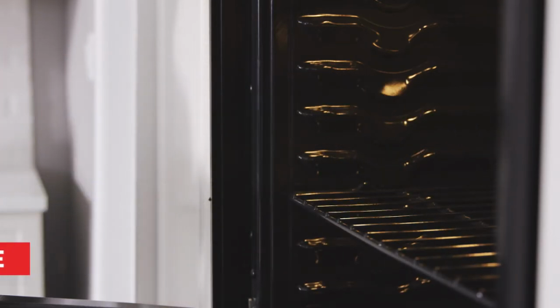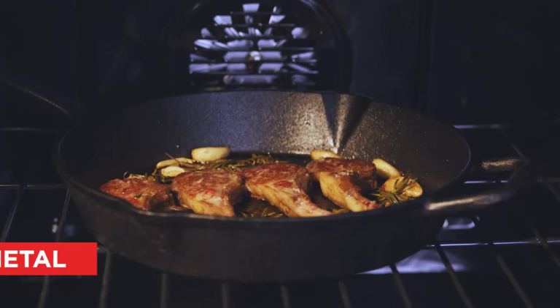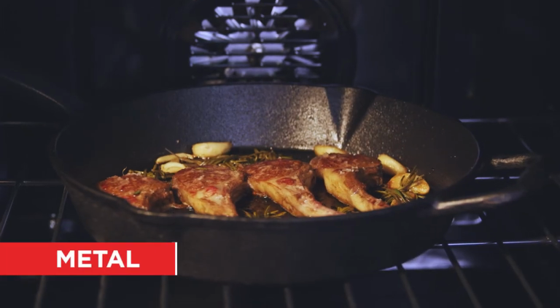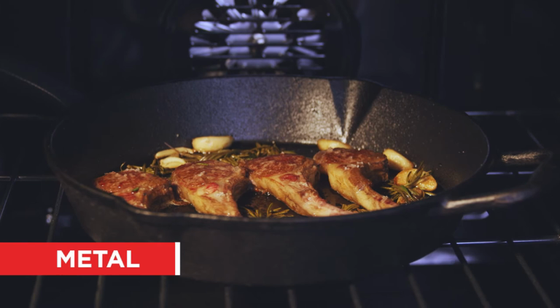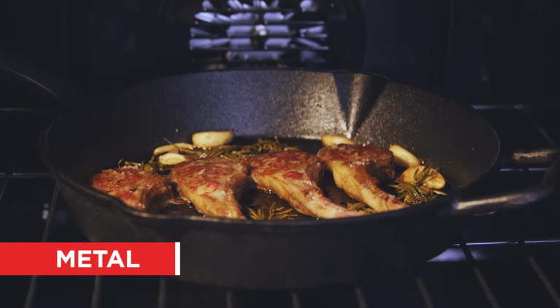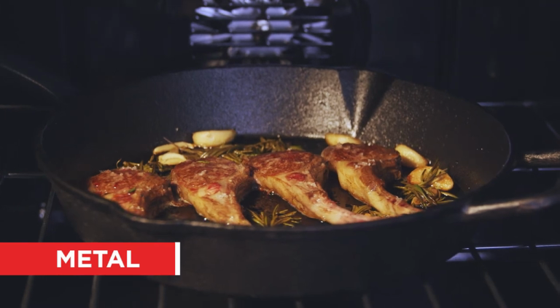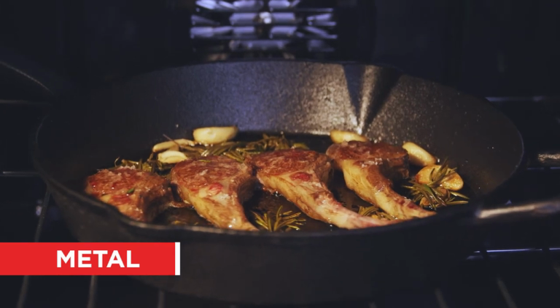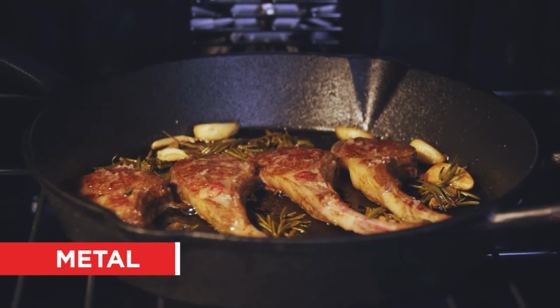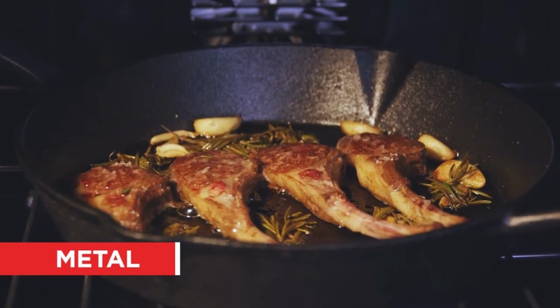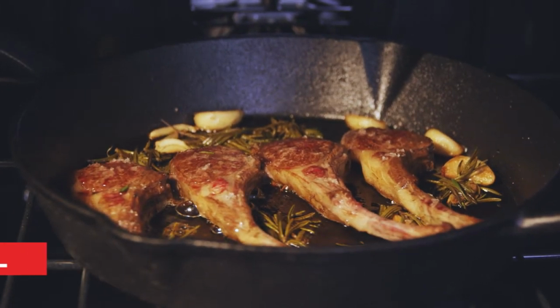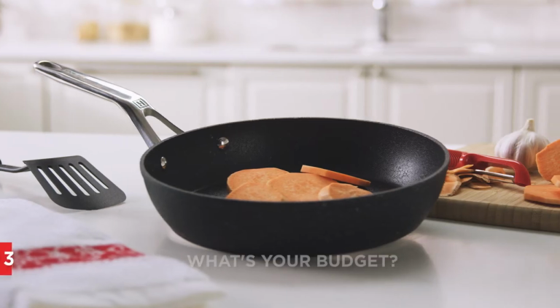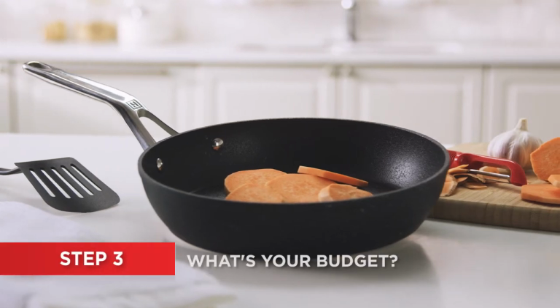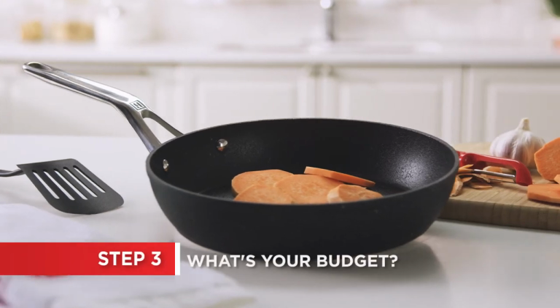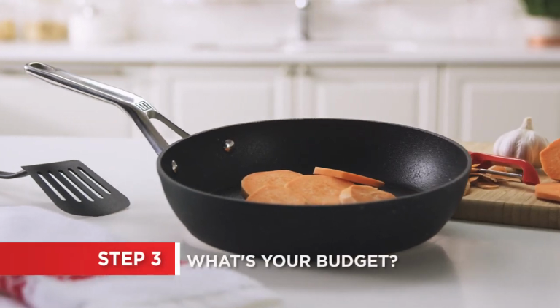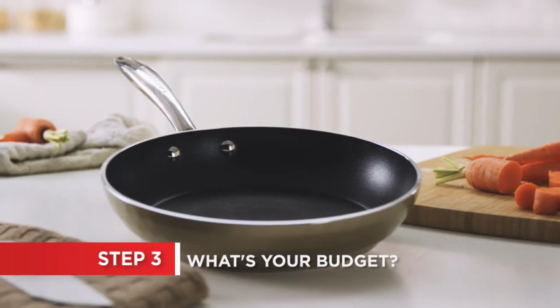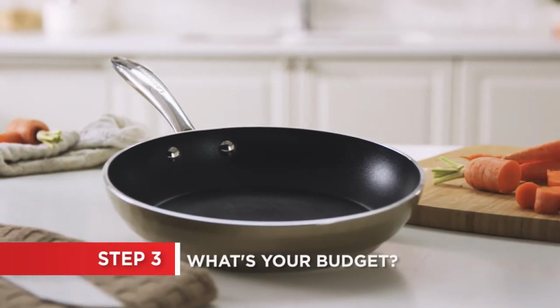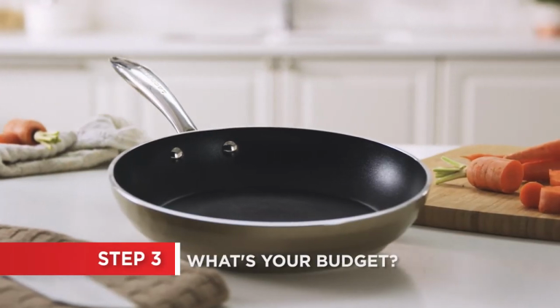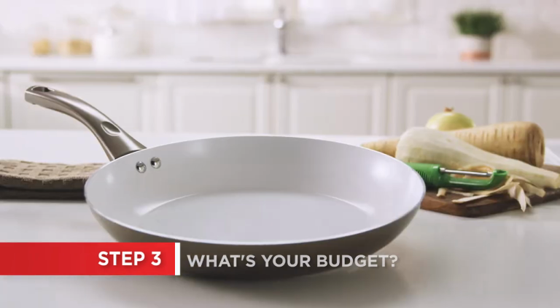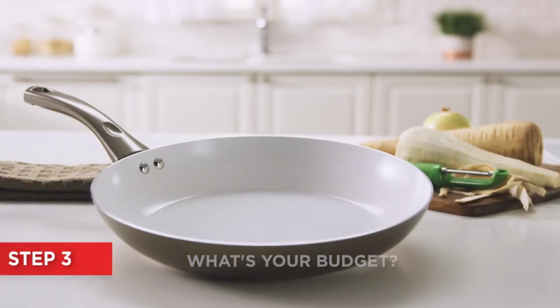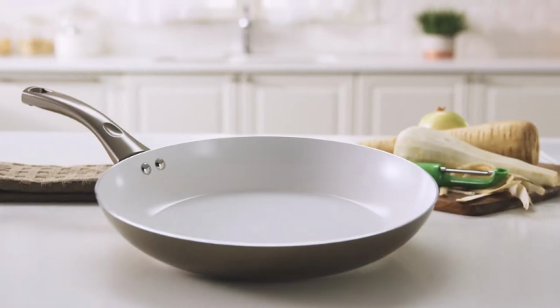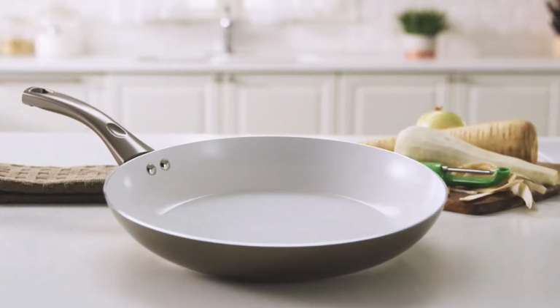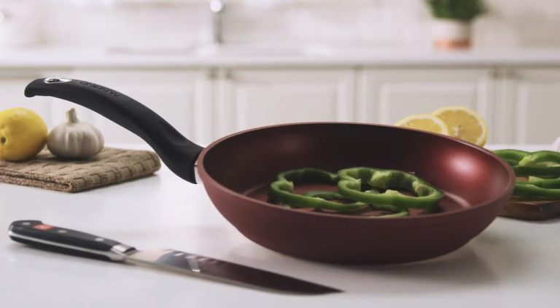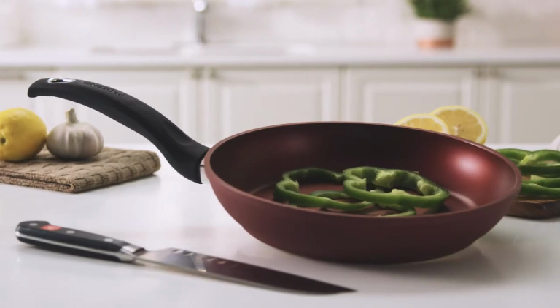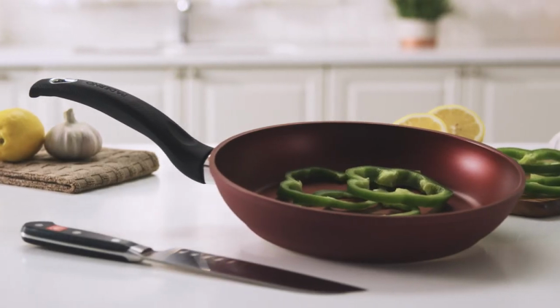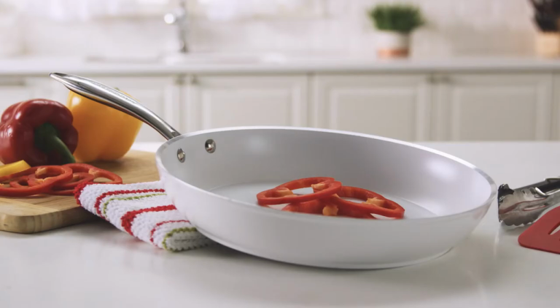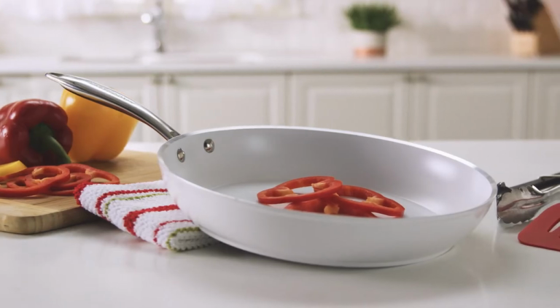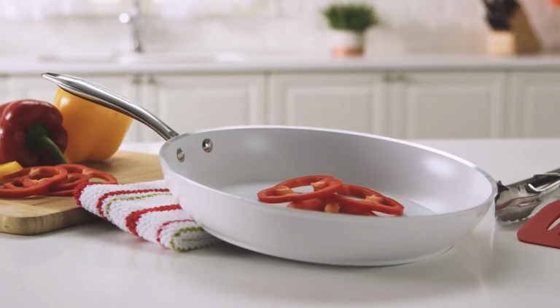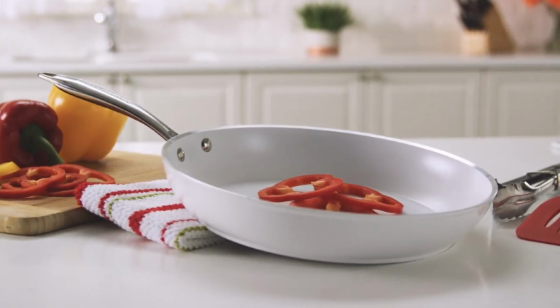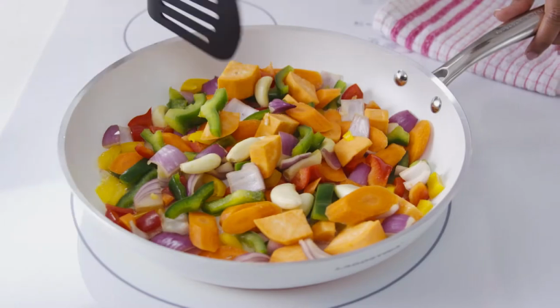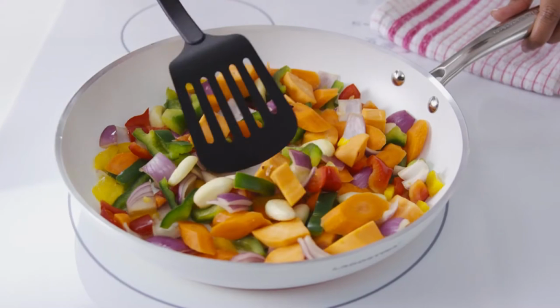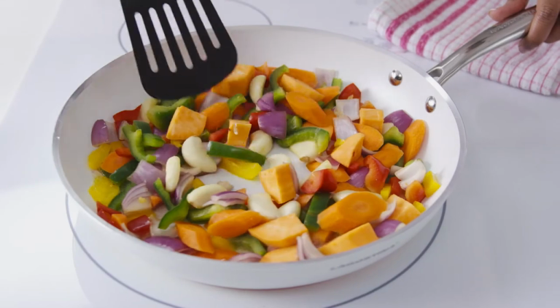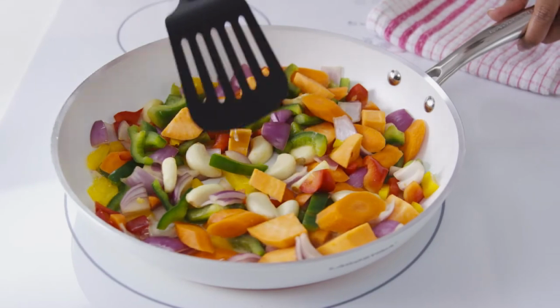Cast iron or metal handles can be put in the oven at any heat. The price of frying pans varies quite a bit. Keep in mind that the premium models have a higher gauge and thickness, which gives you better heat distribution and retention.